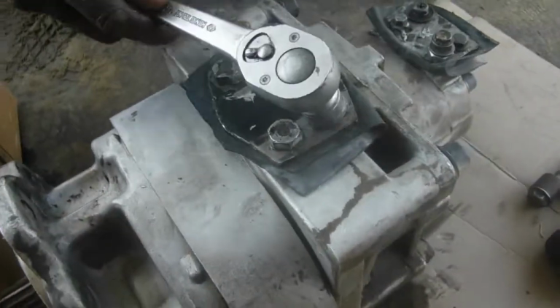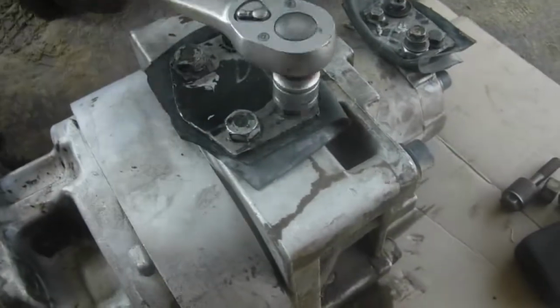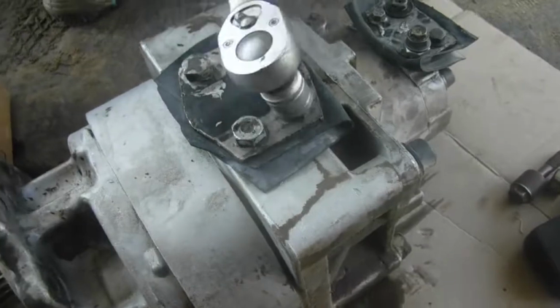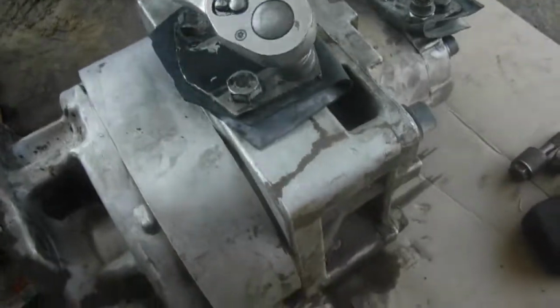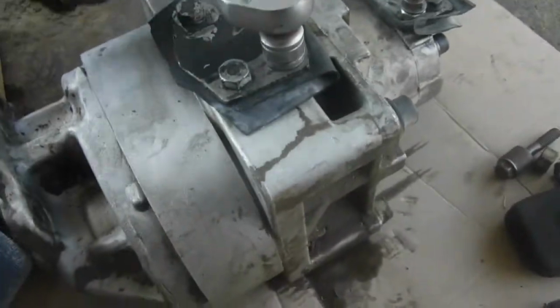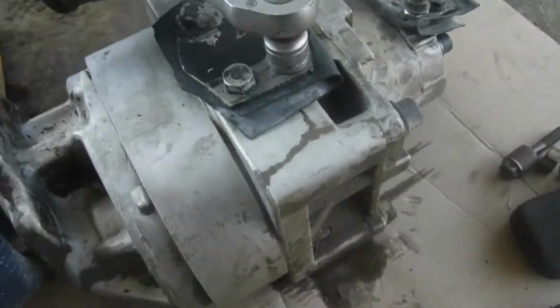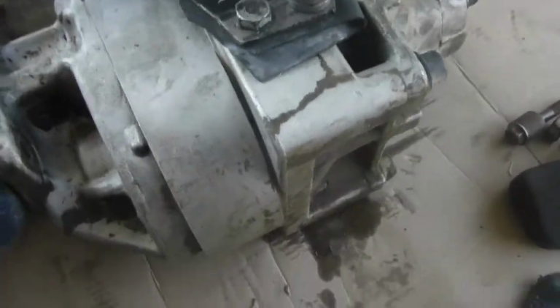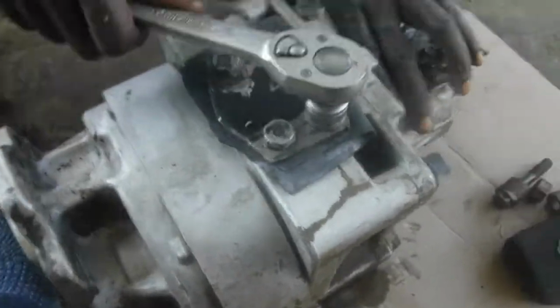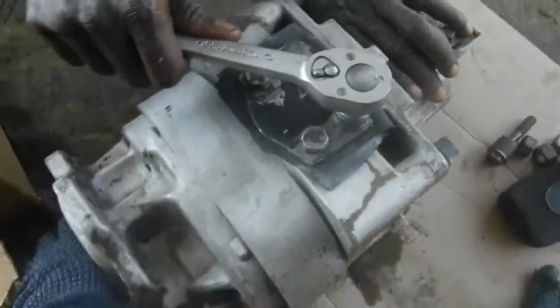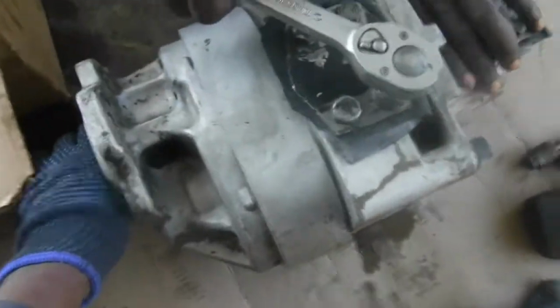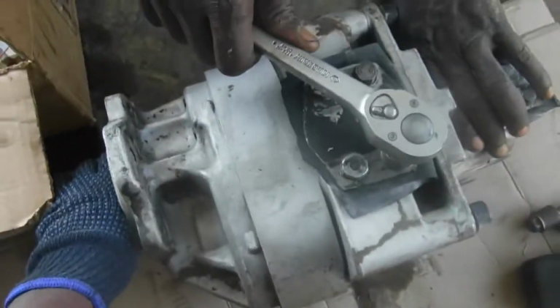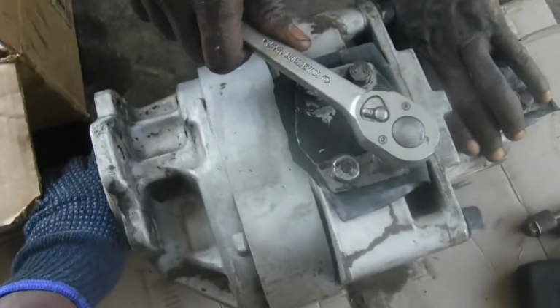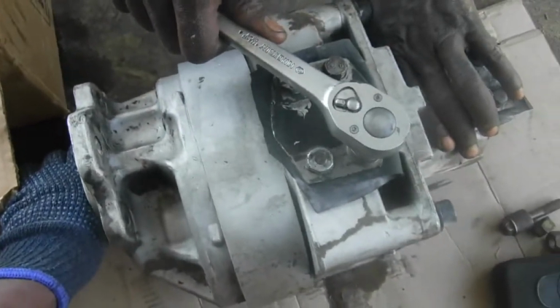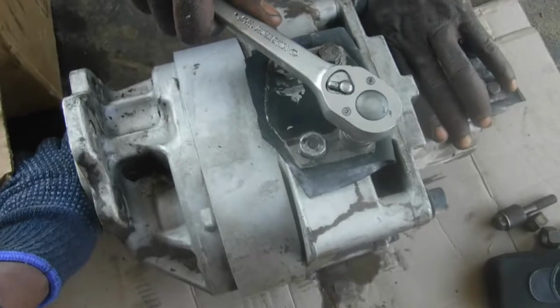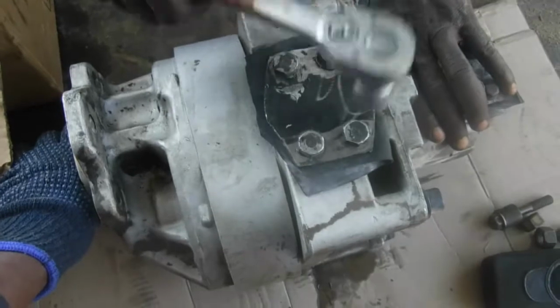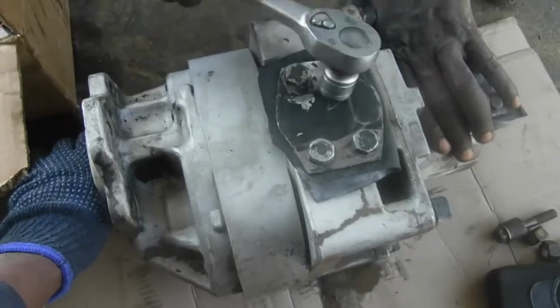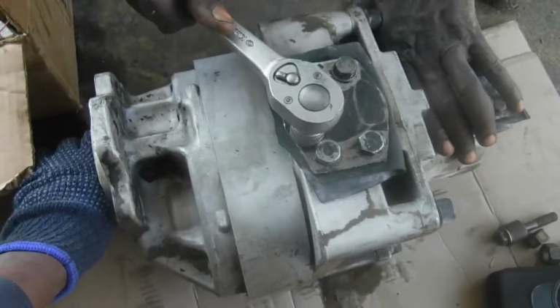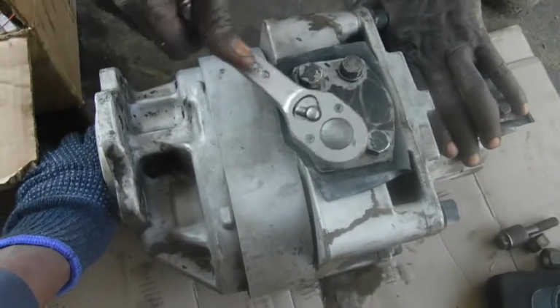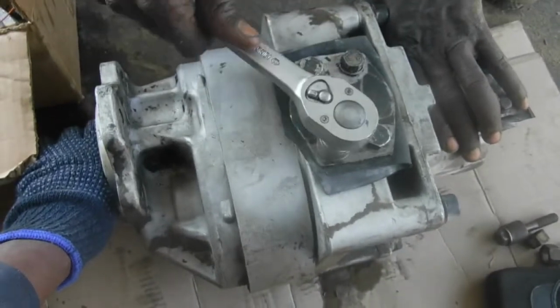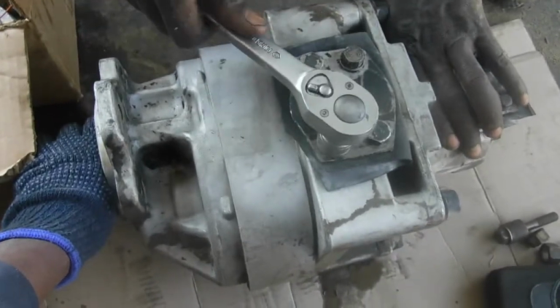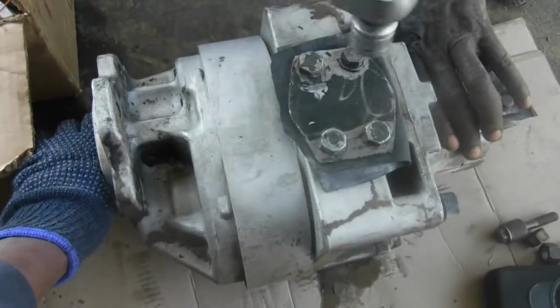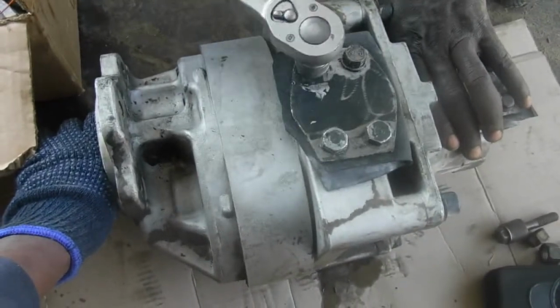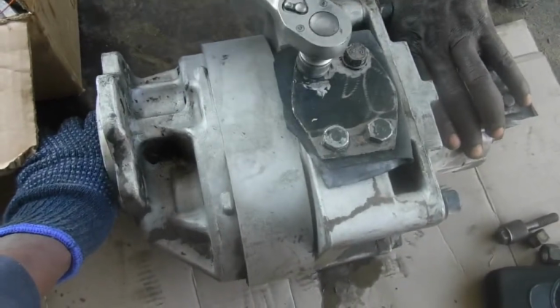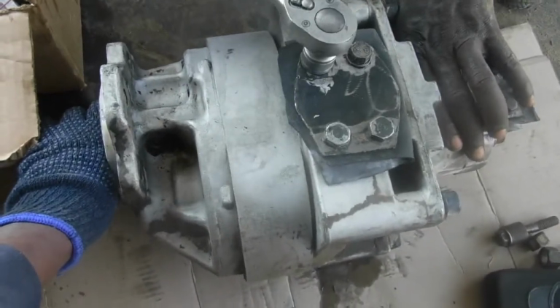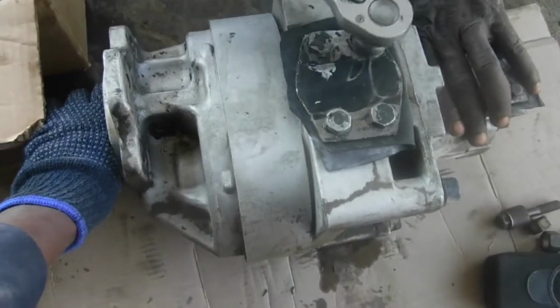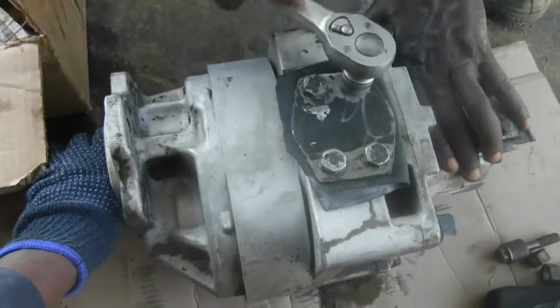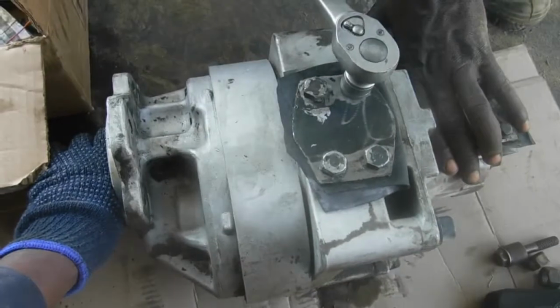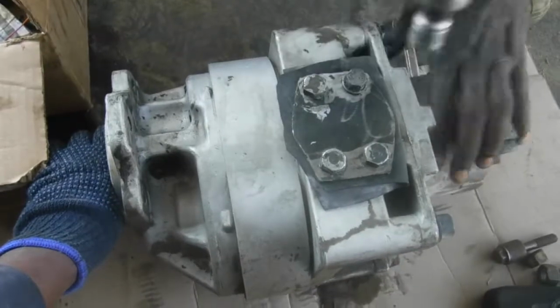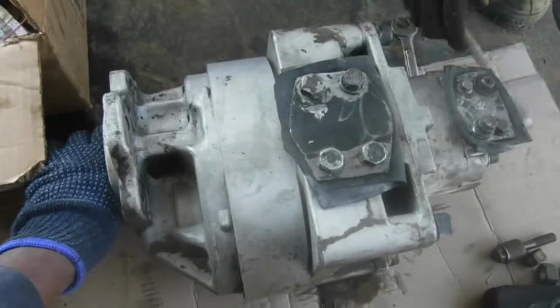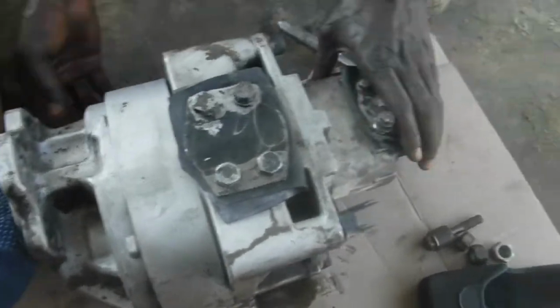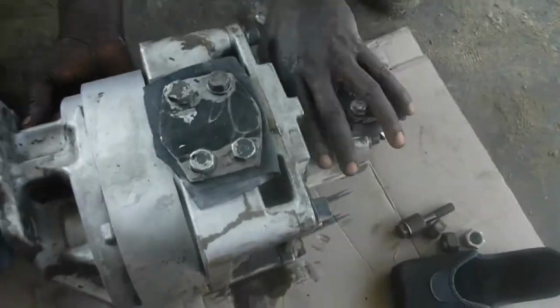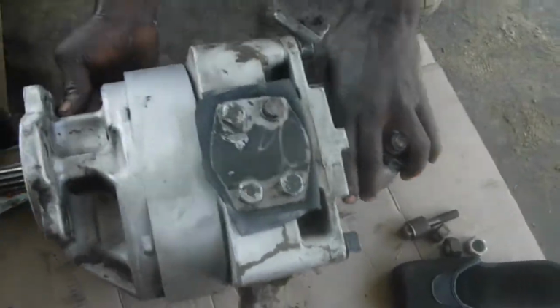As soon as we give pressure on this inlet side, if there is a problem, the oil will leak on that side.